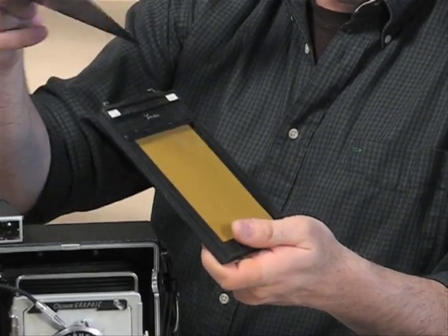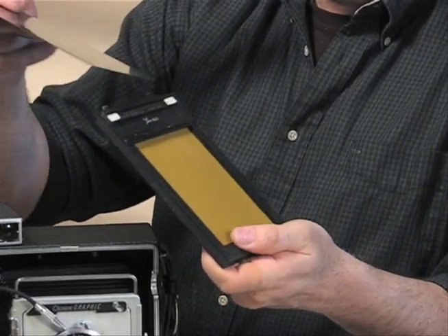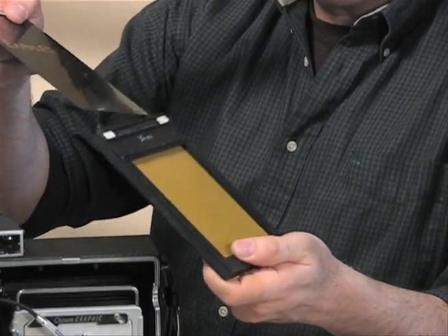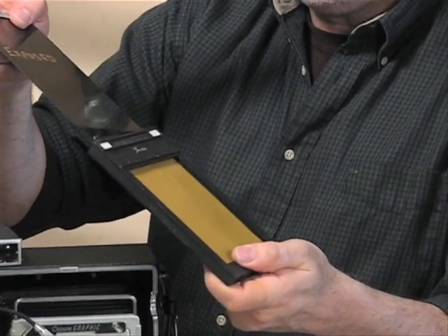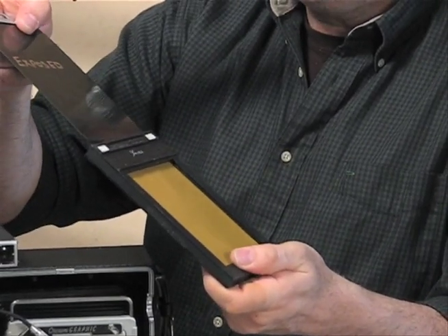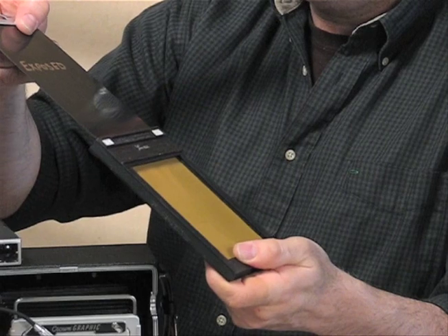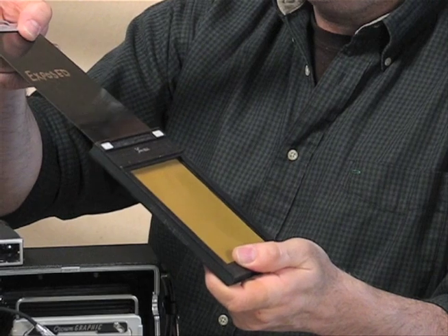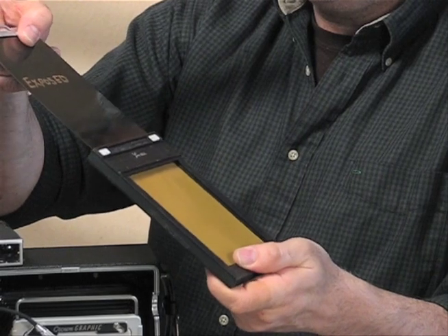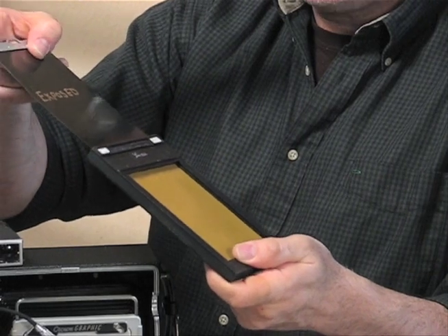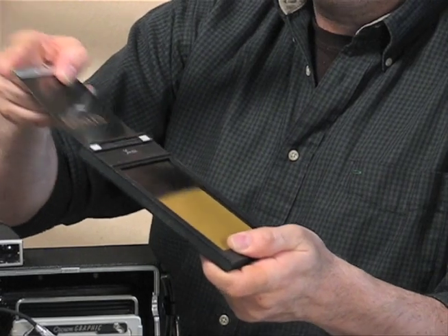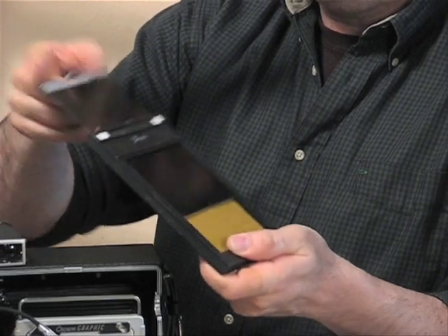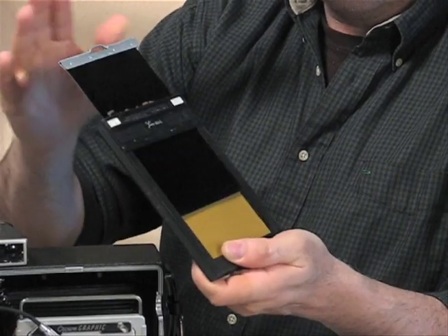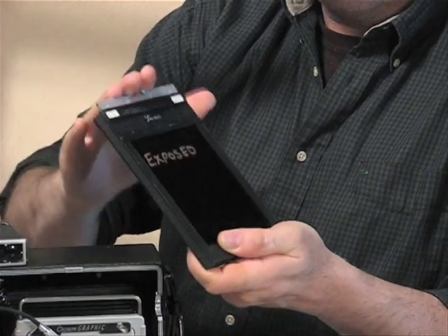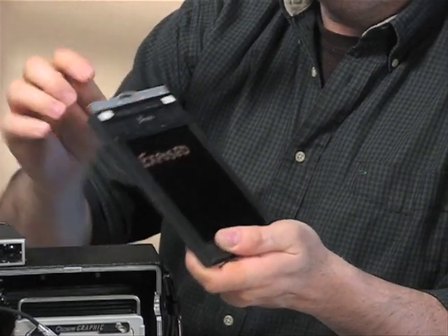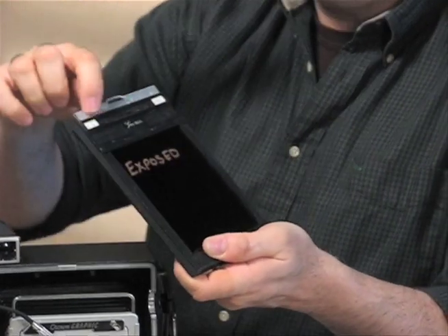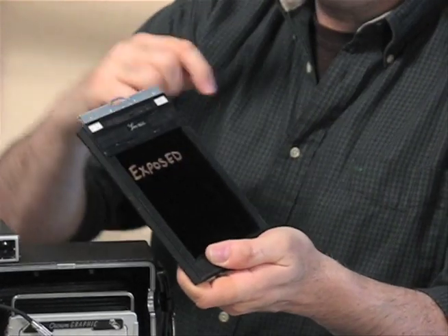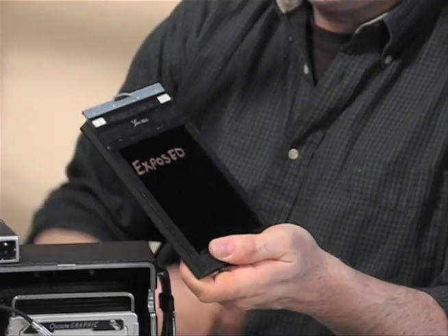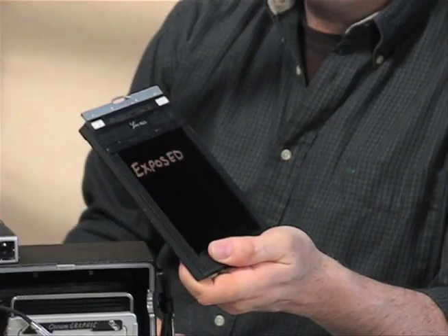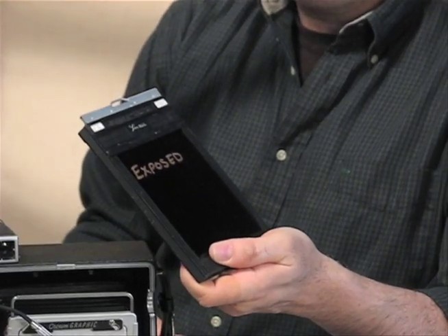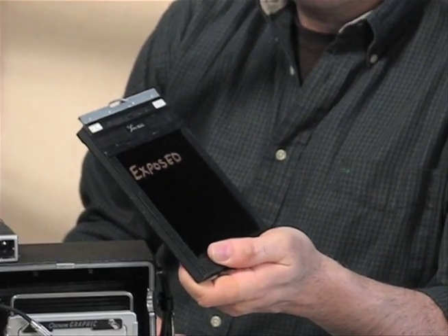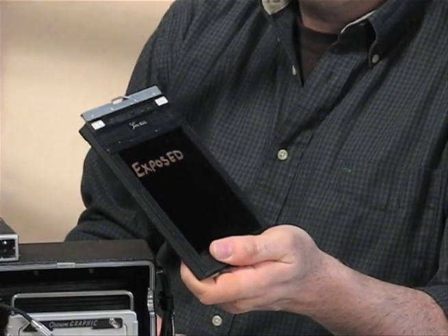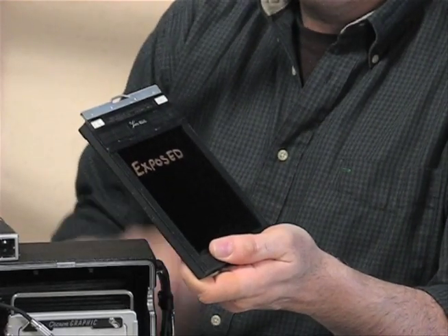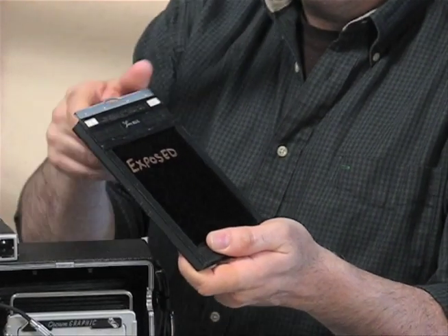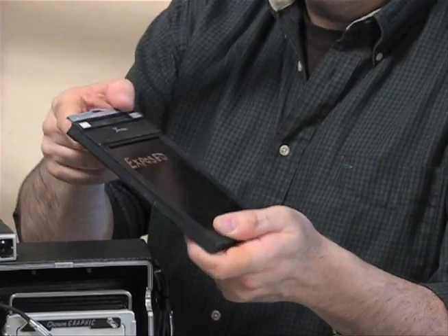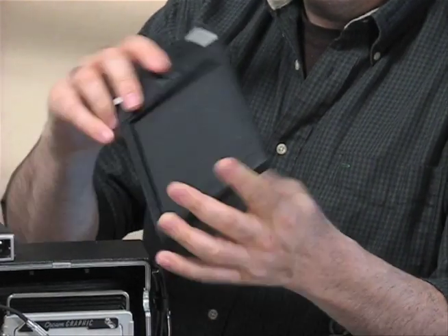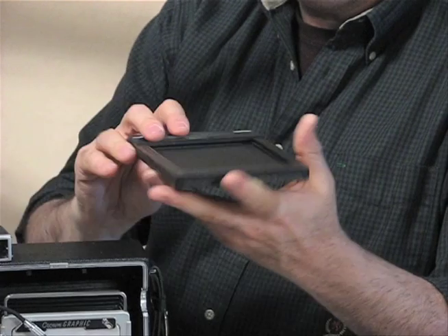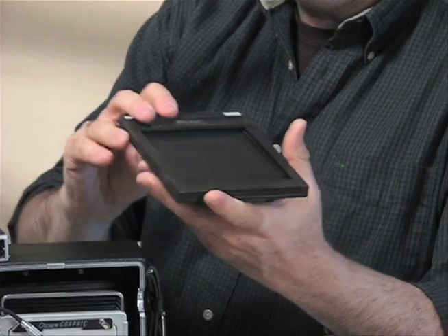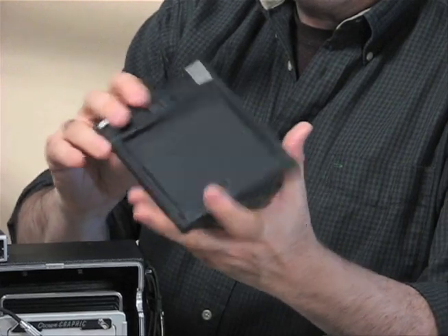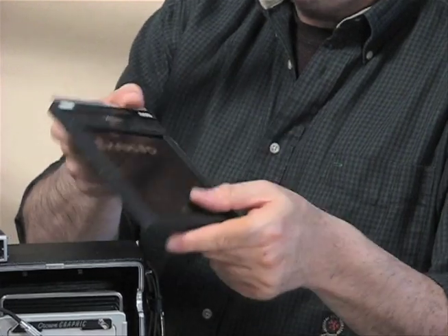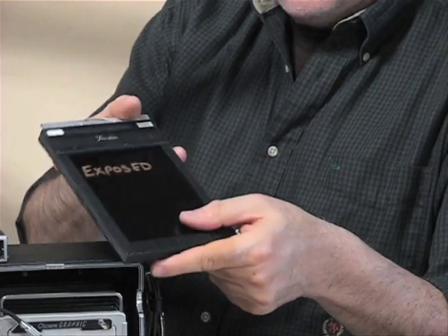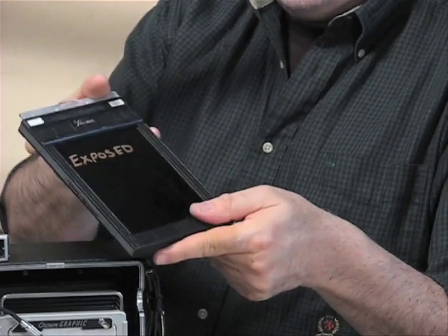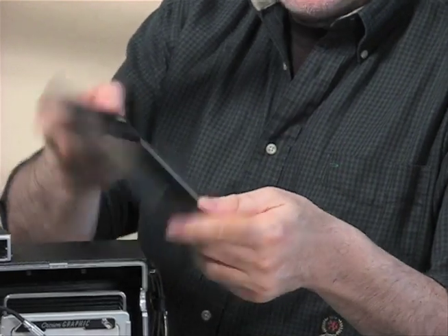Here we are in the darkroom. You put your film slide in, white side out — not exposed — and then you would do the flip side as well. It'll be the same.